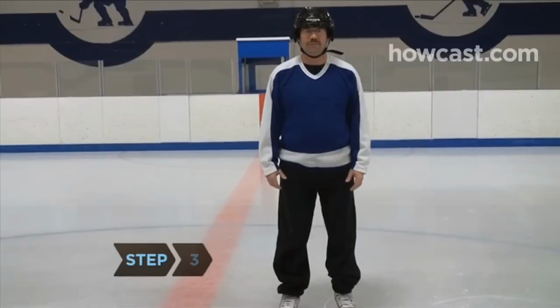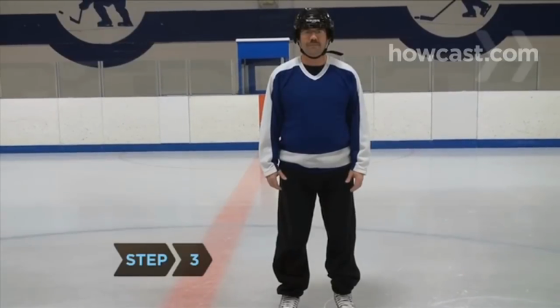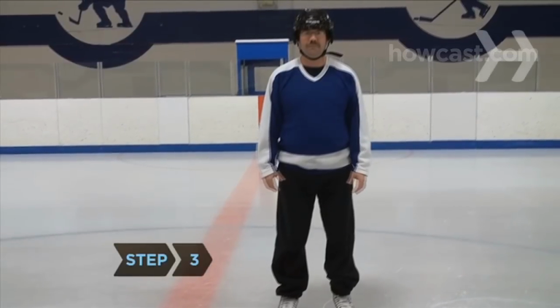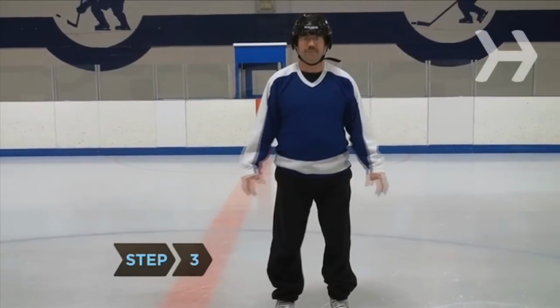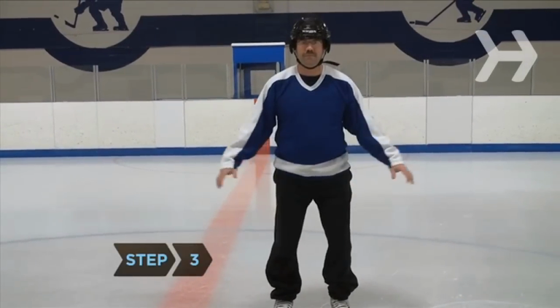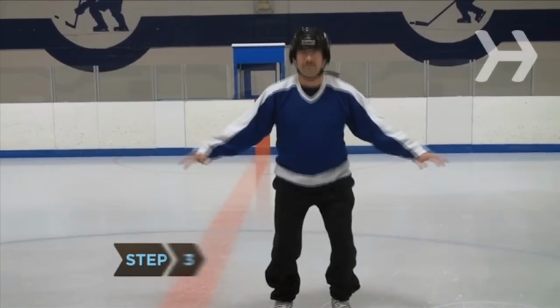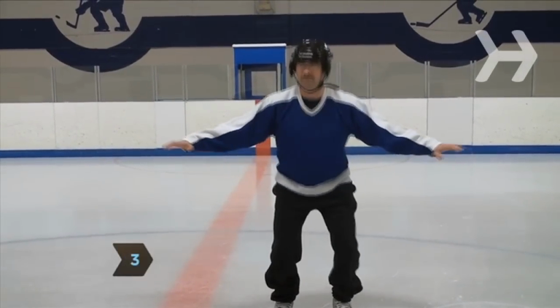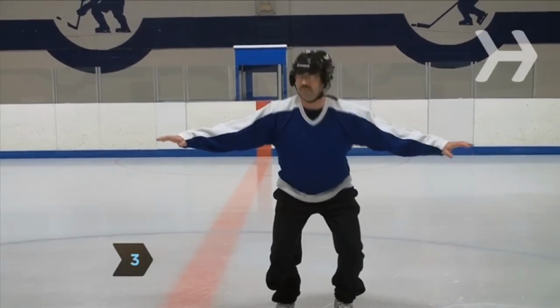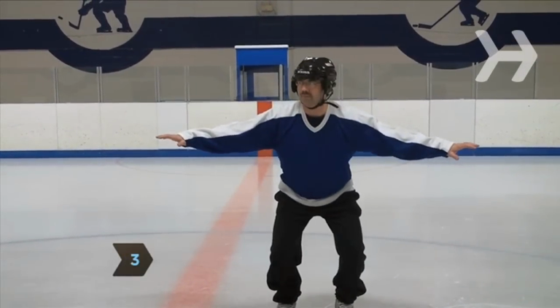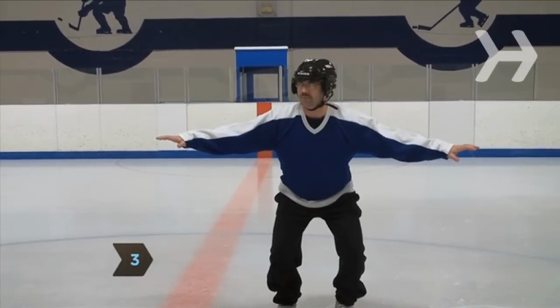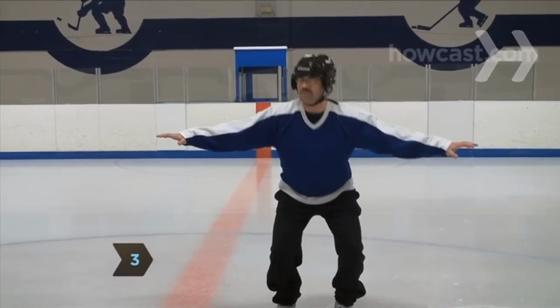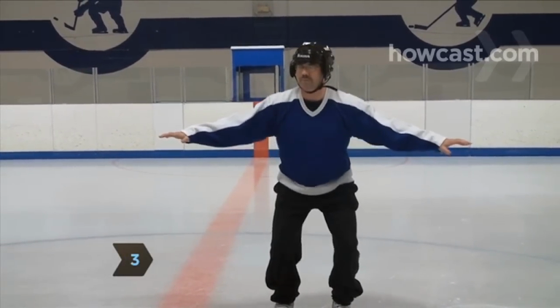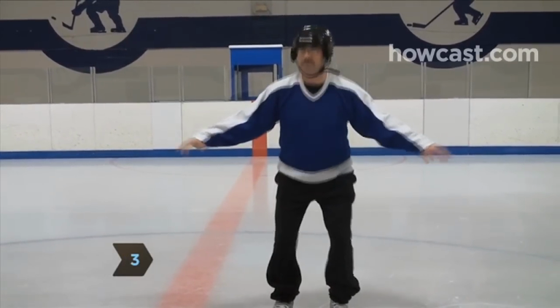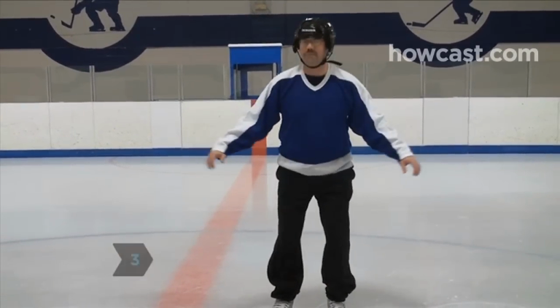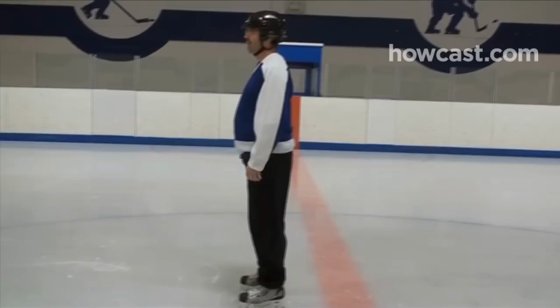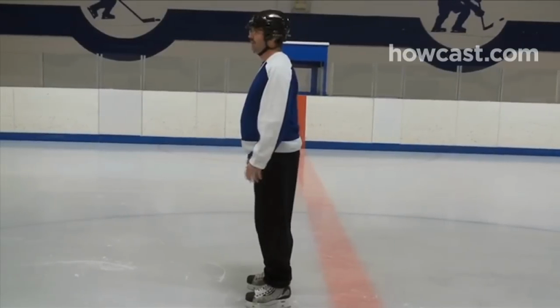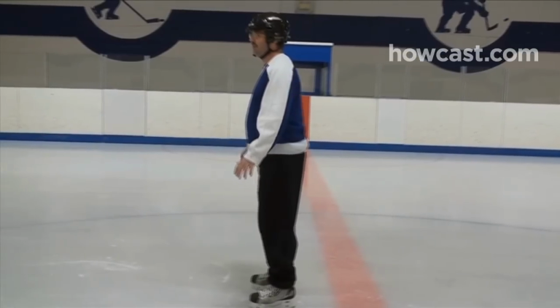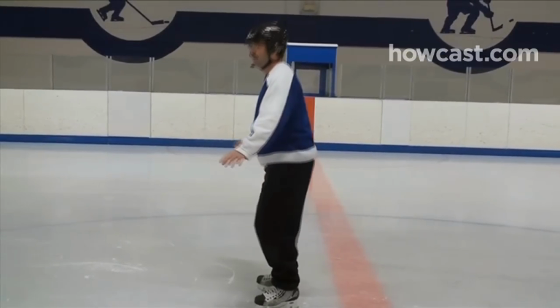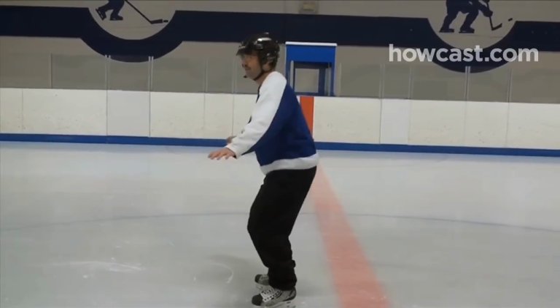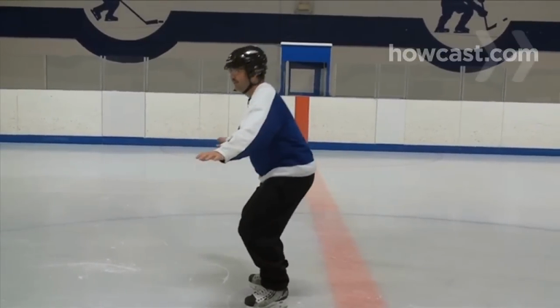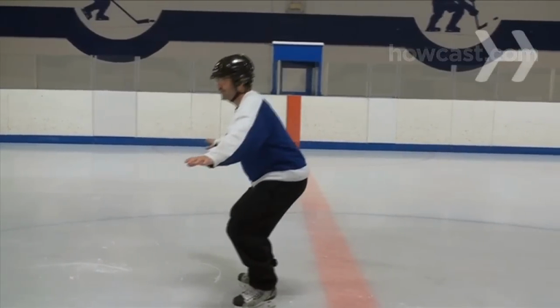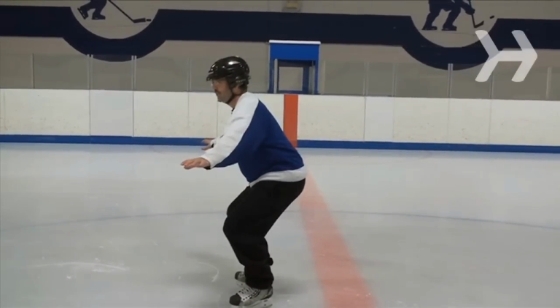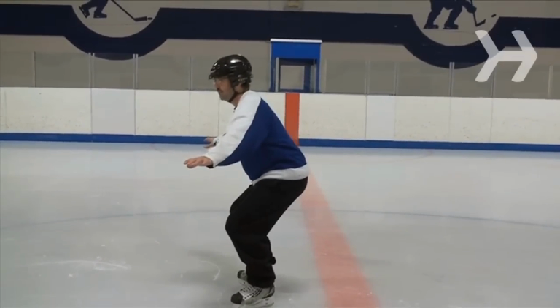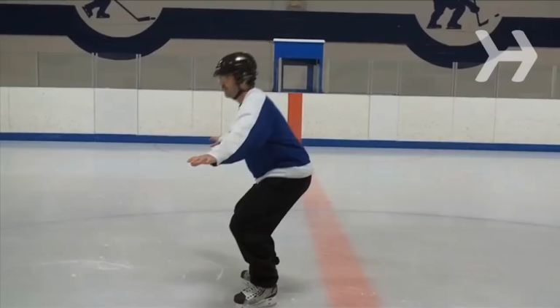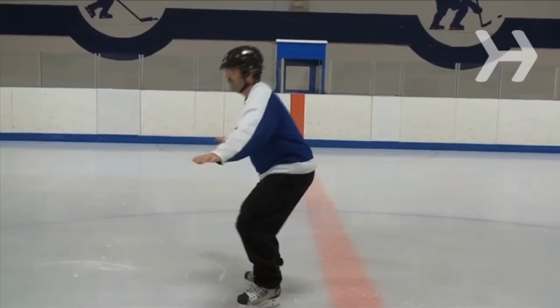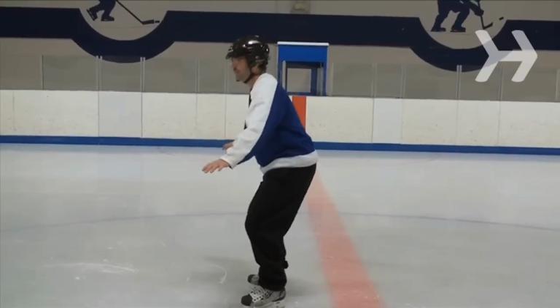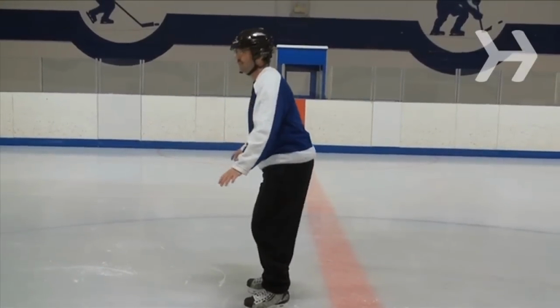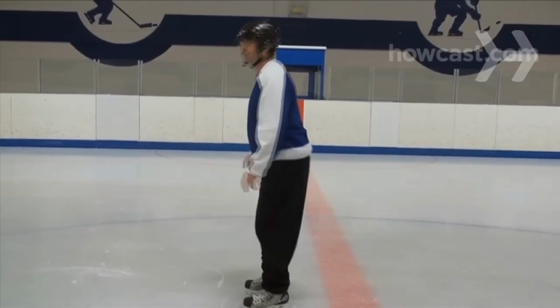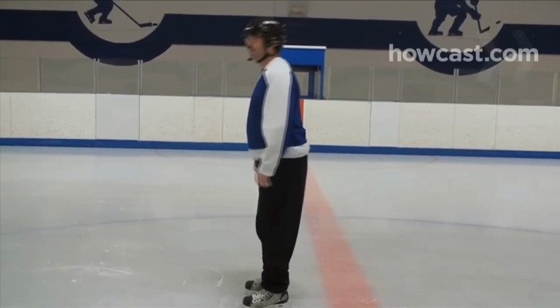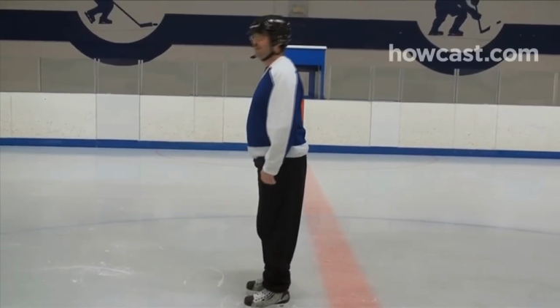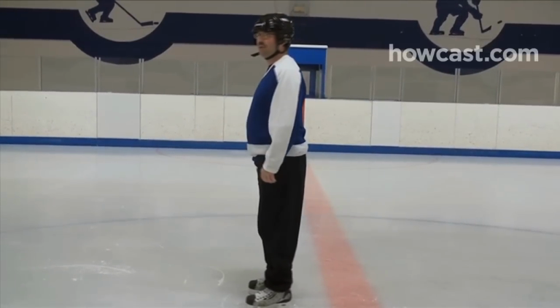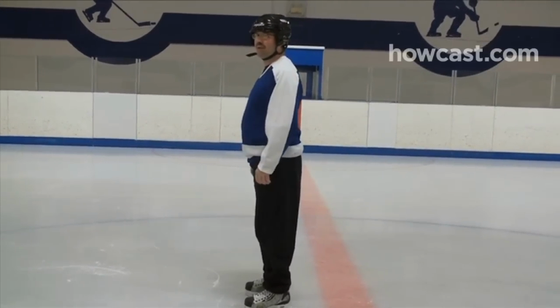Step 3. Once you're on the ice, stand with your feet 6 inches apart, toes straight ahead, knees slightly bent, arms out at your sides, eyes forward, and your weight evenly distributed between your skates.